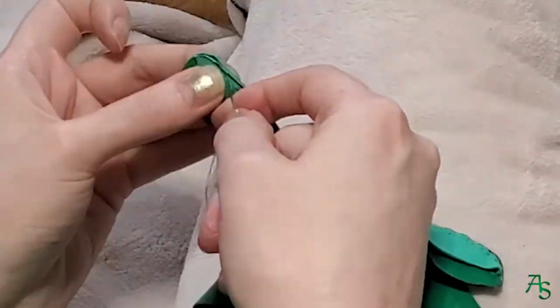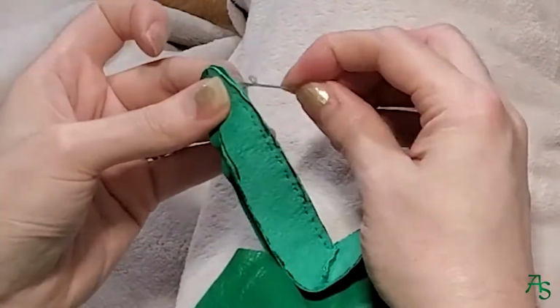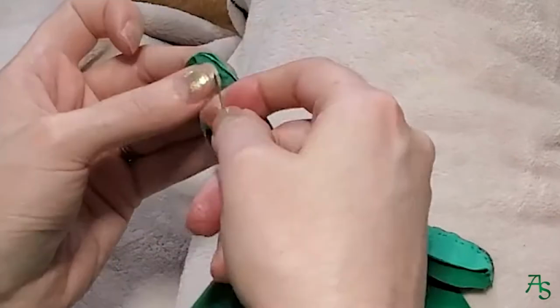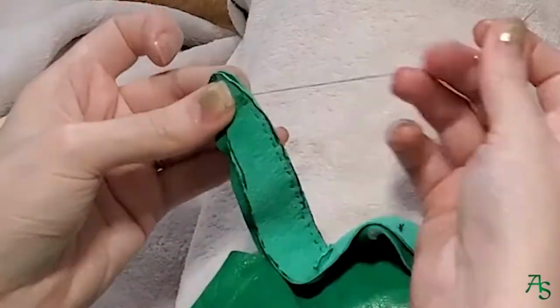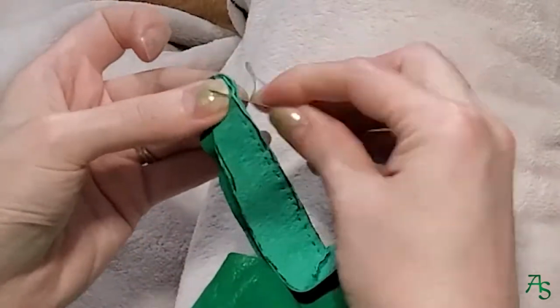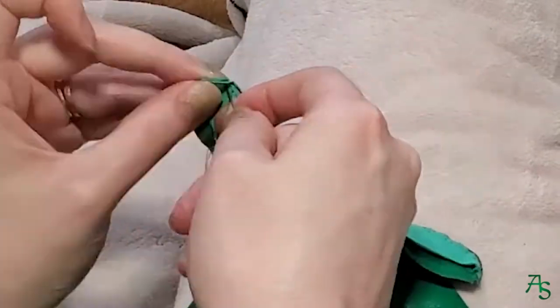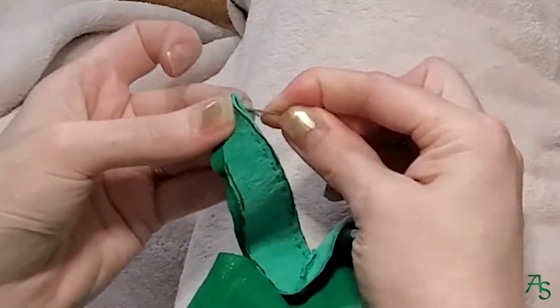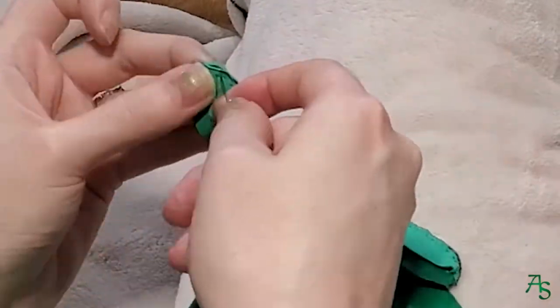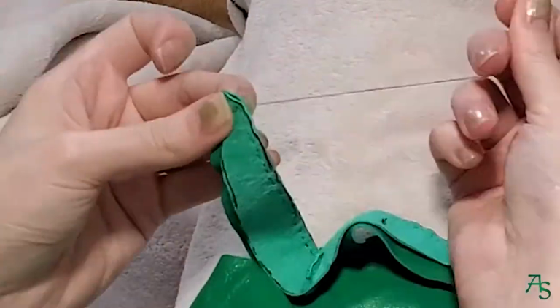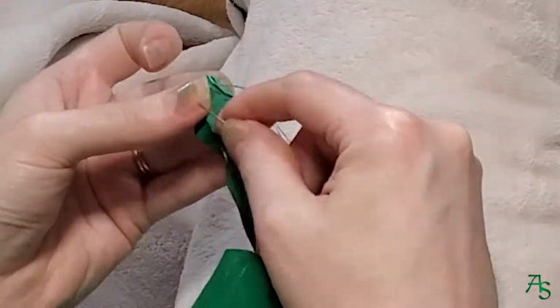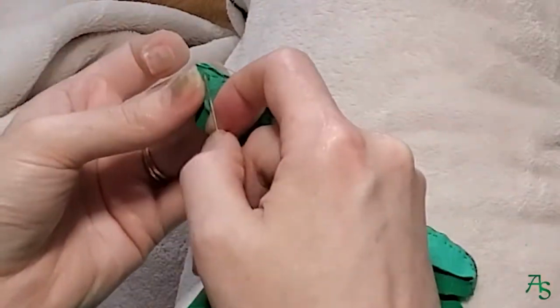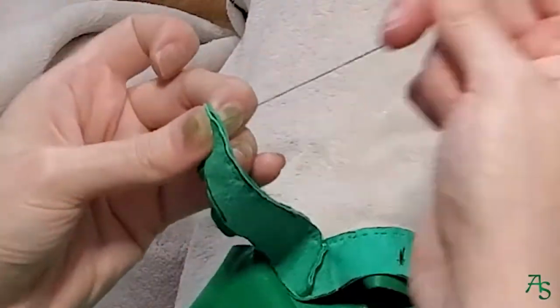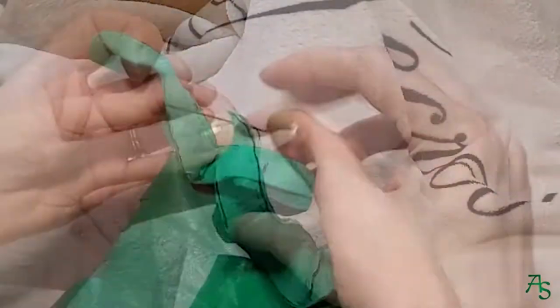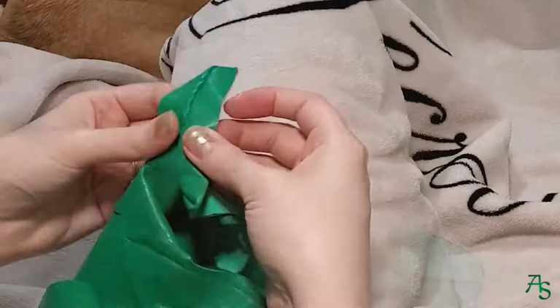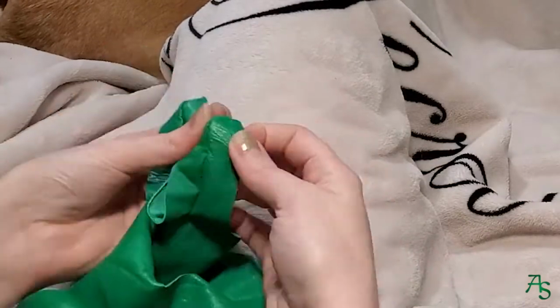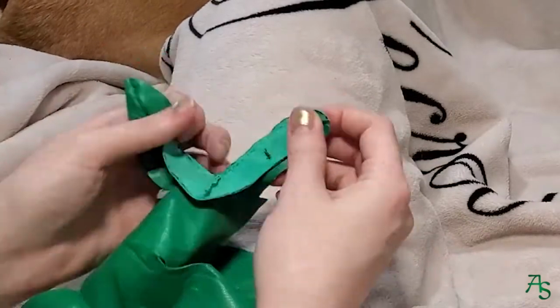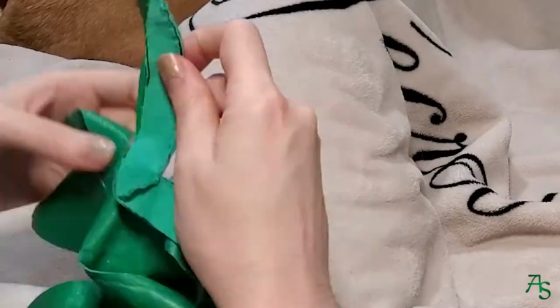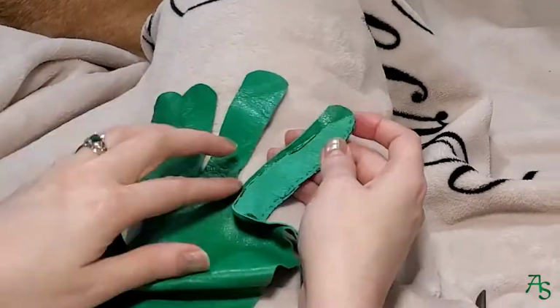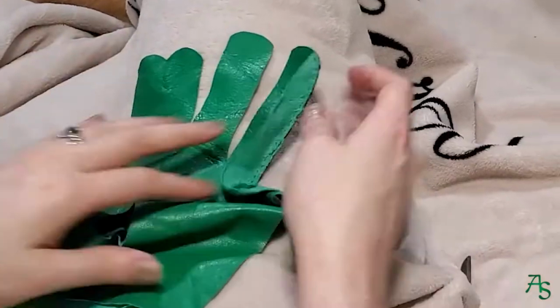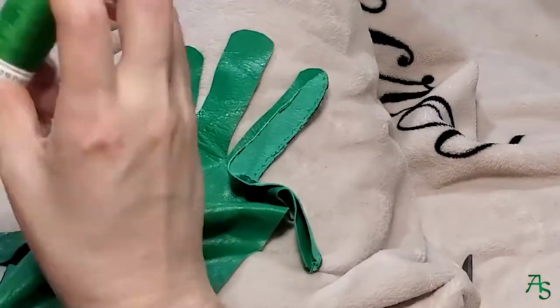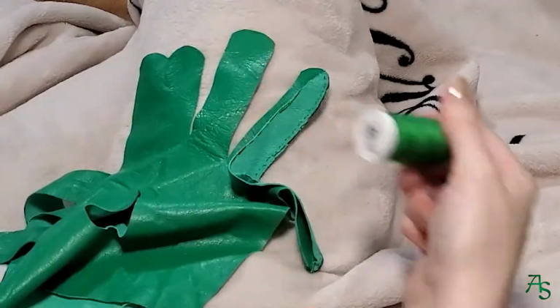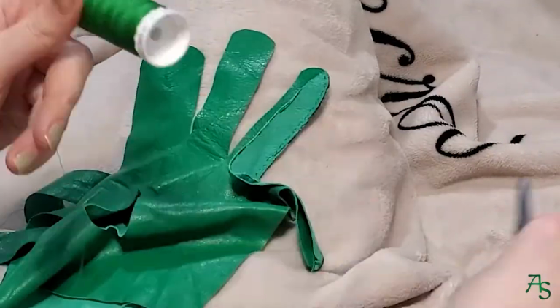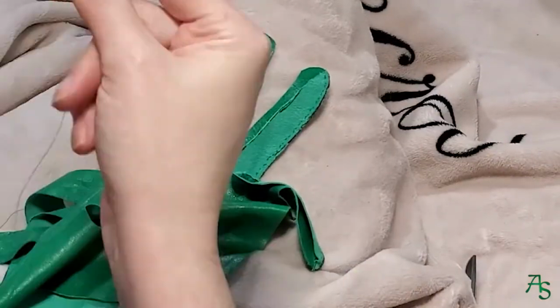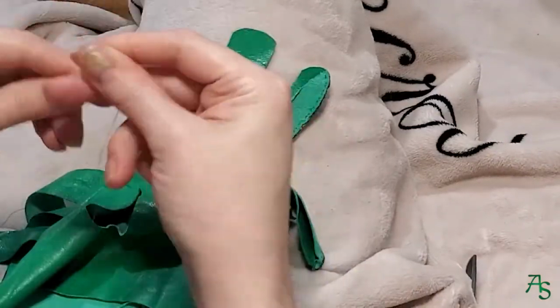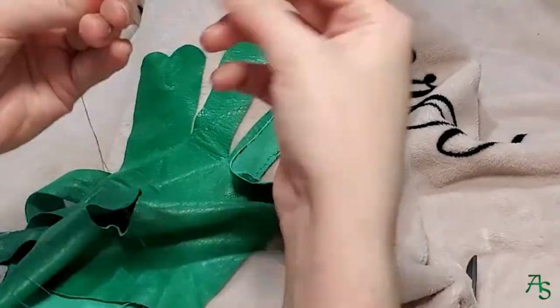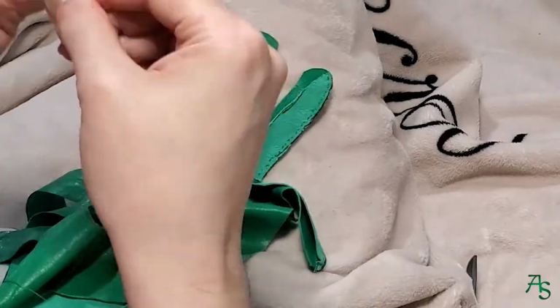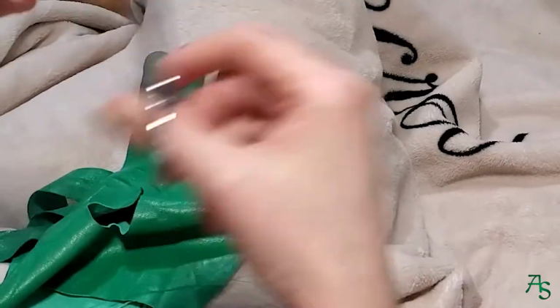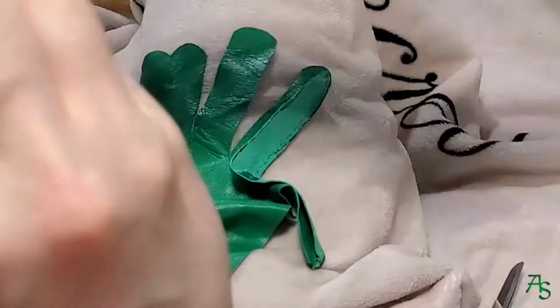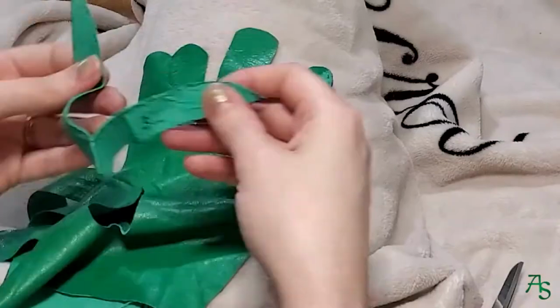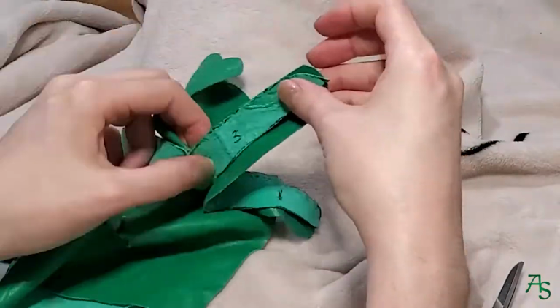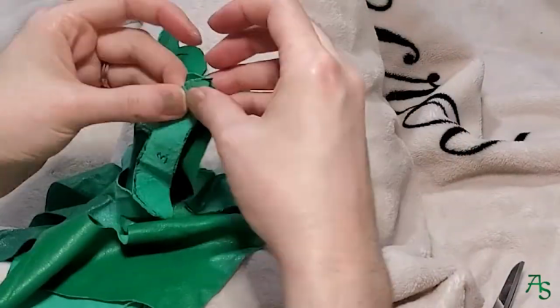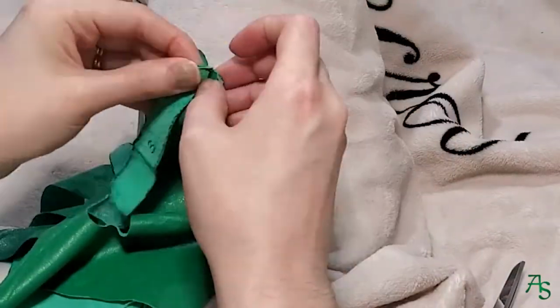I watch a lot of TV while hand sewing. It's nice to just zone out and relax with my project. I've been watching Jane Austen movies and The Borgias — I think that's how you say it. Inspiration for future historical sewing projects!